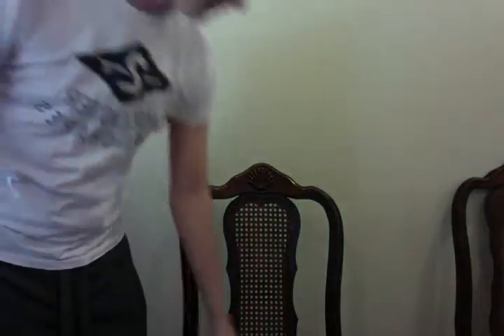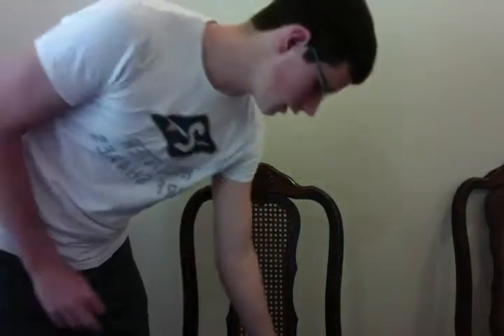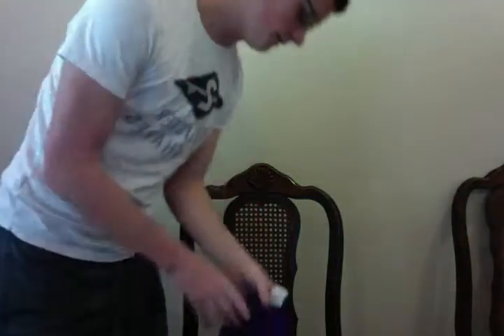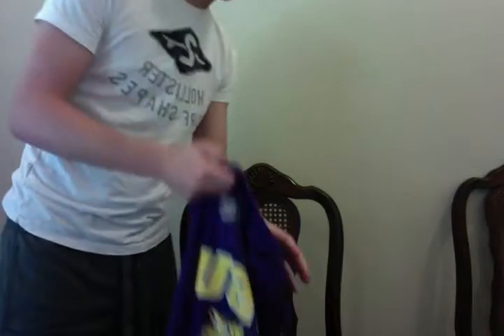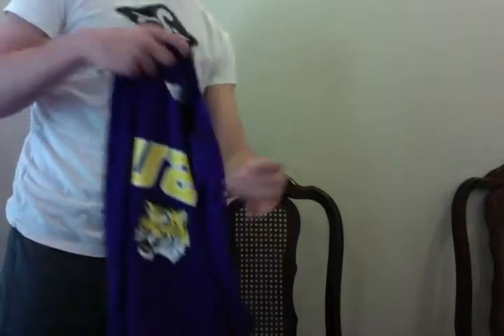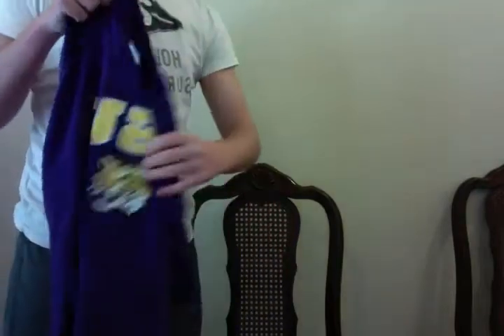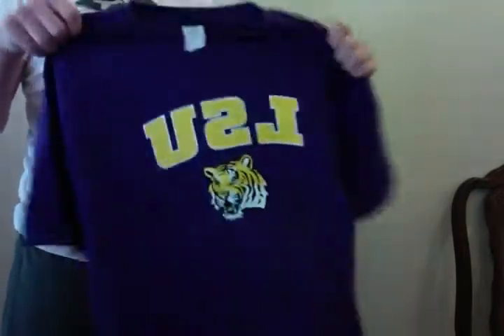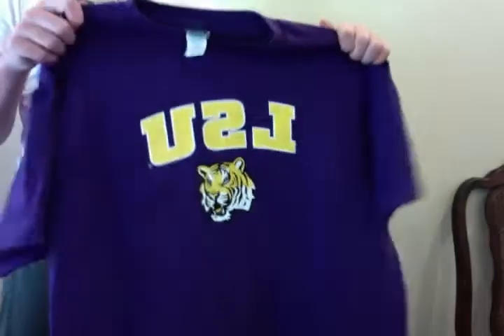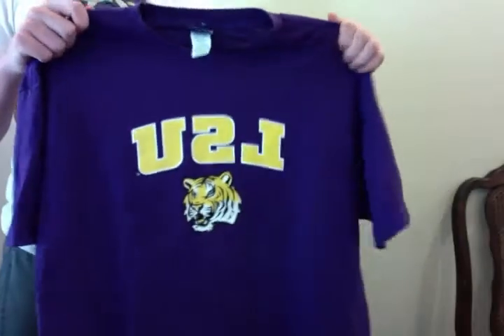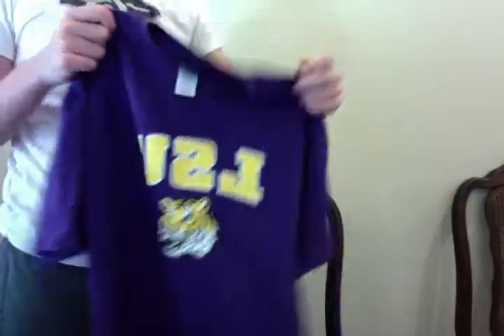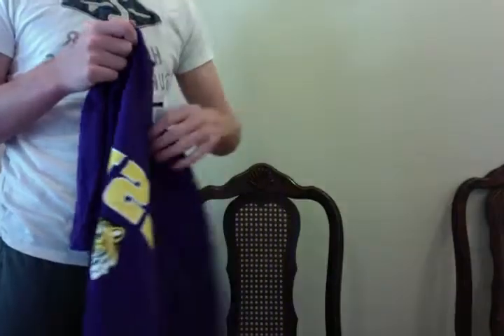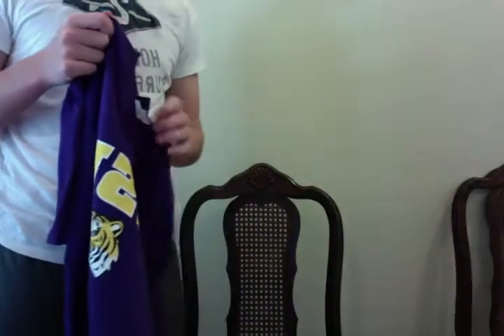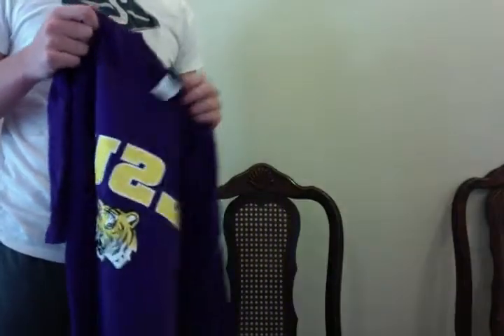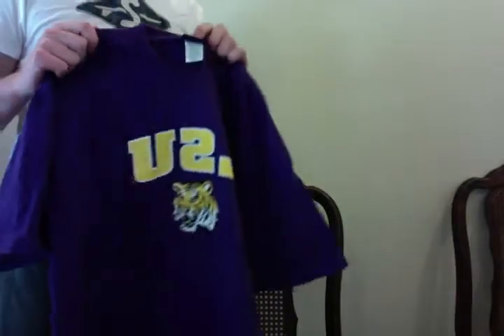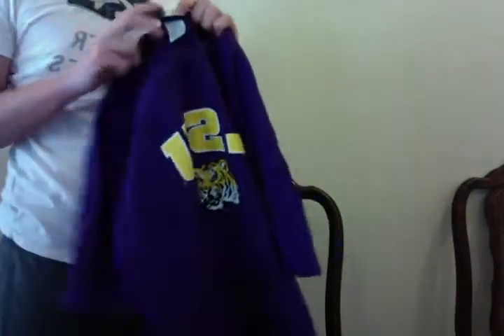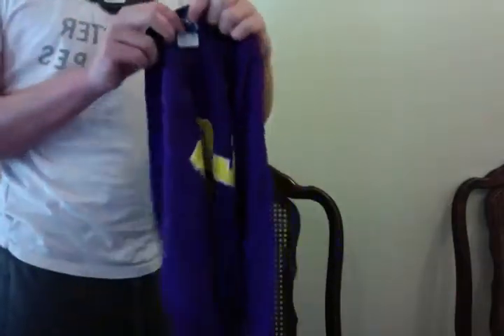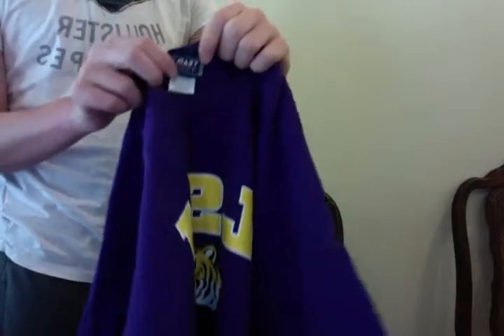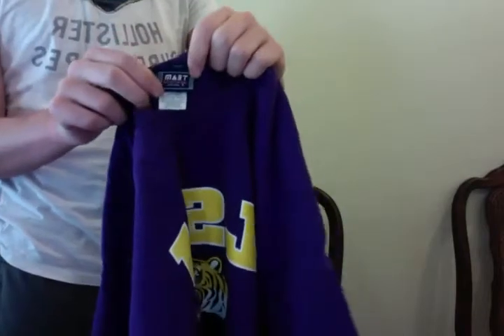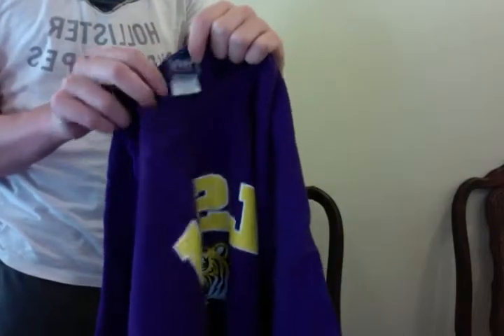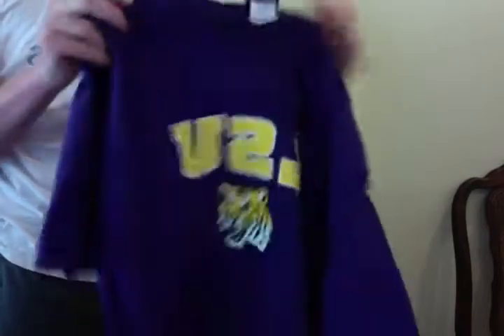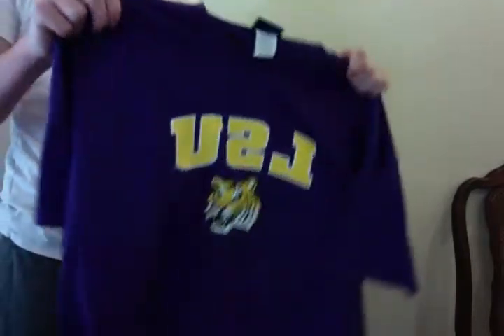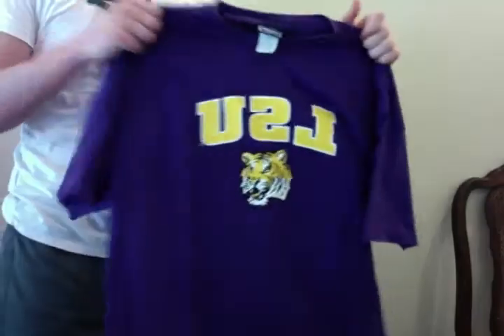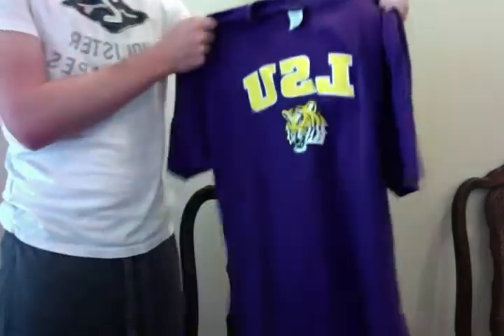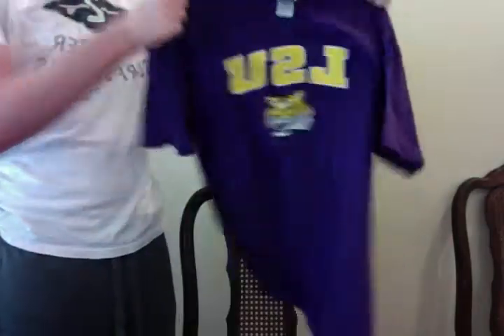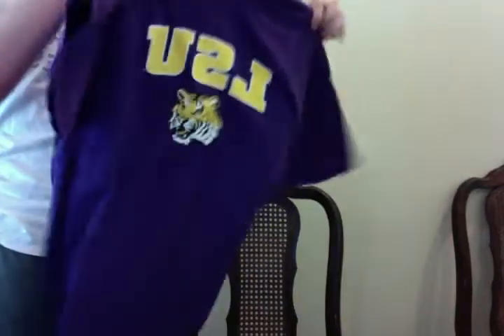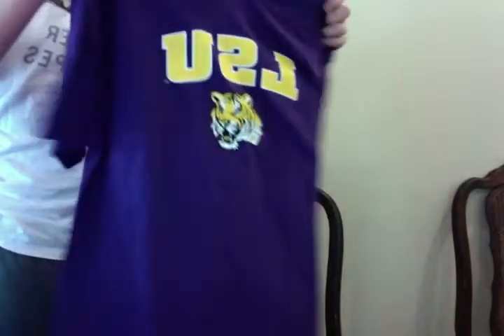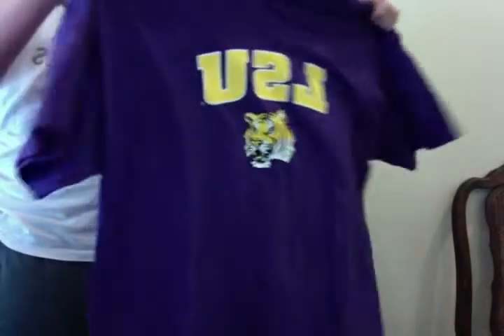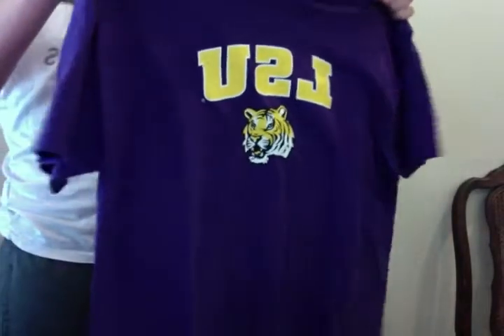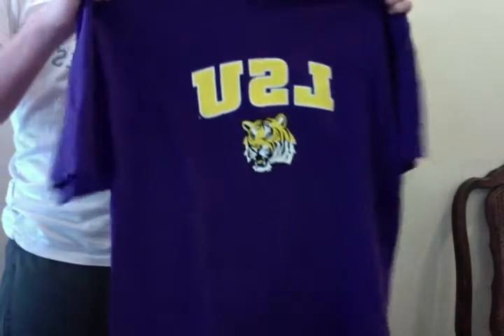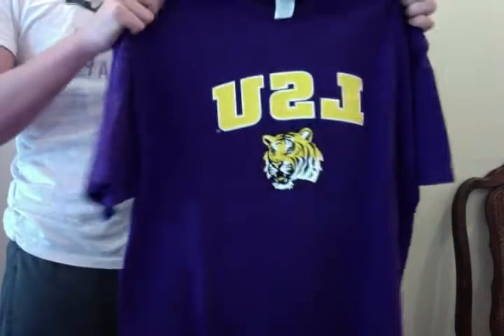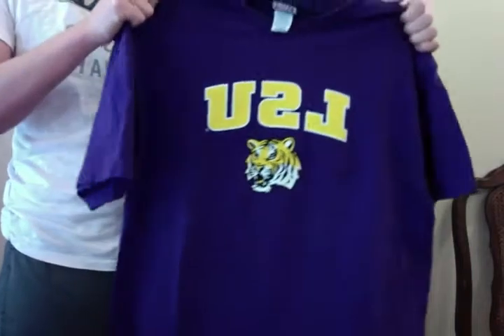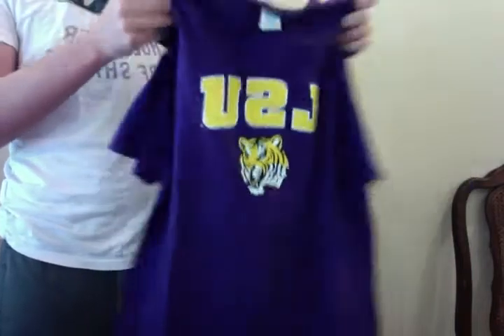You got an LSU t-shirt, Louisiana State University, made by Team Edition Apparel, size large. Not as great condition, but still really cool. $15.